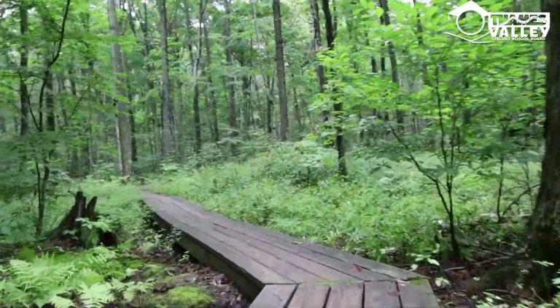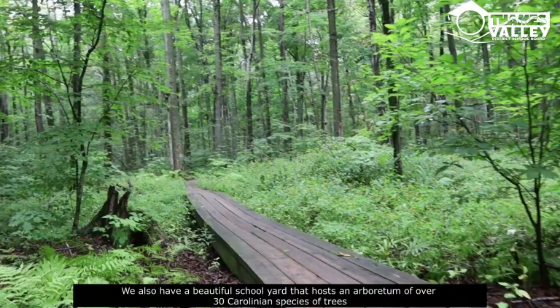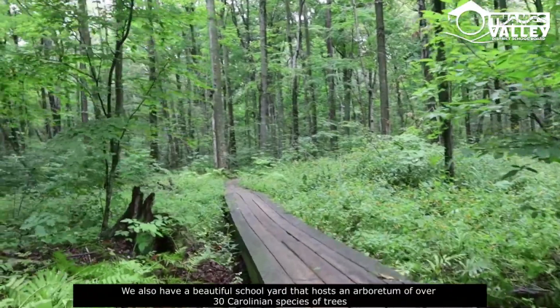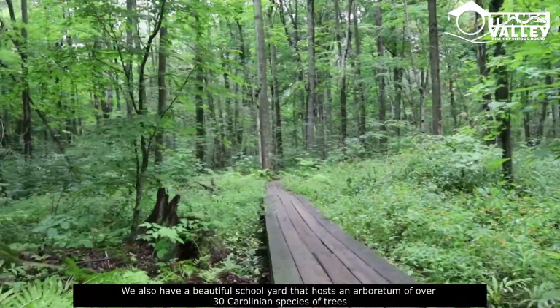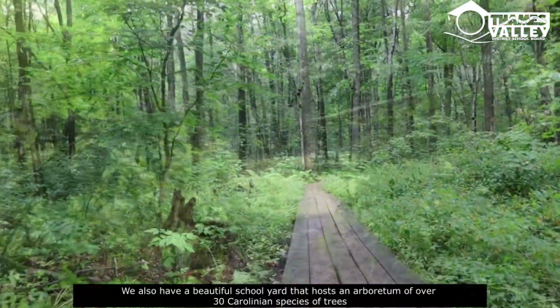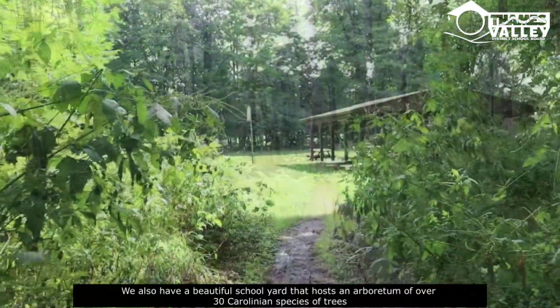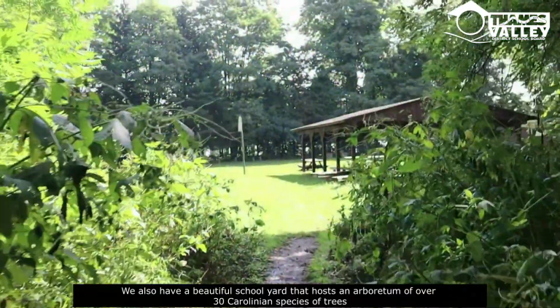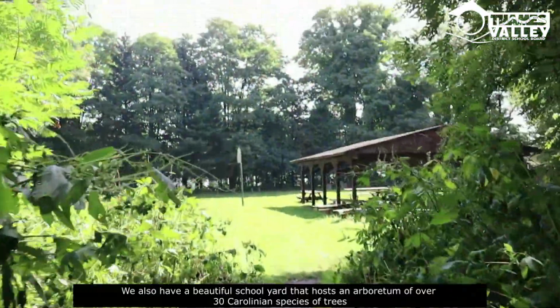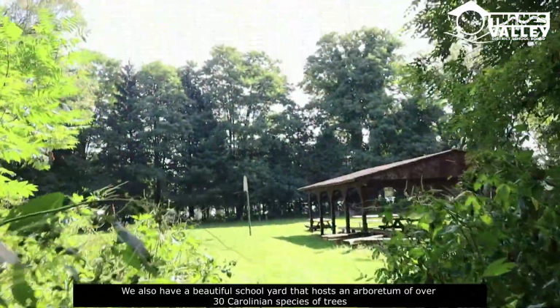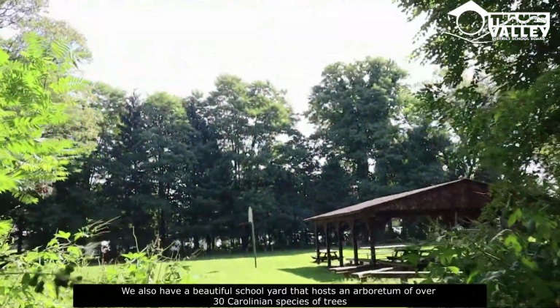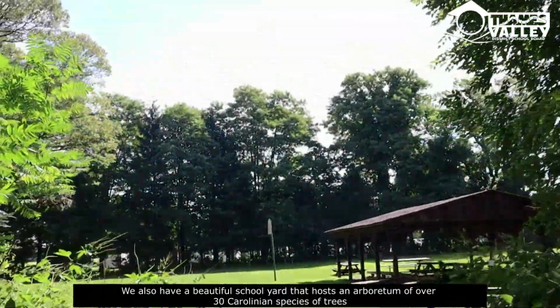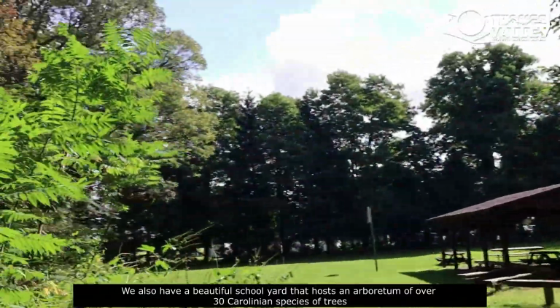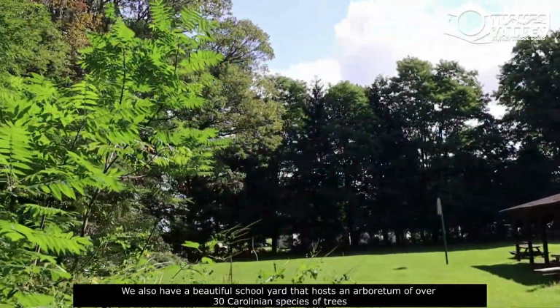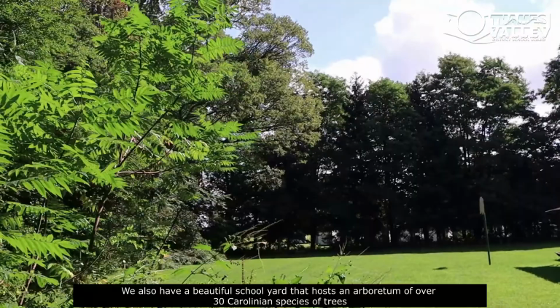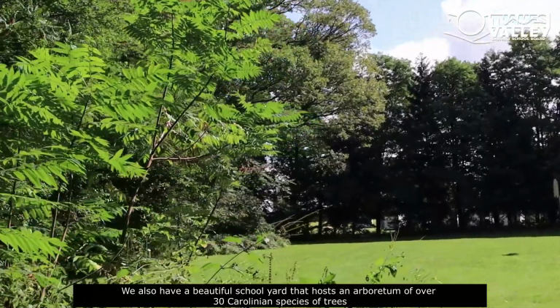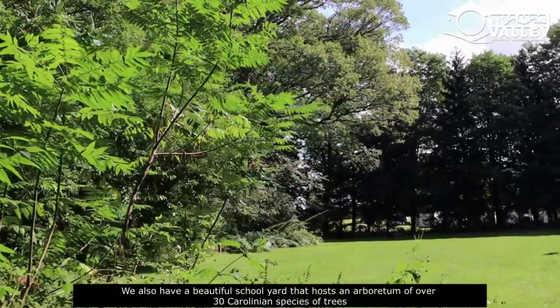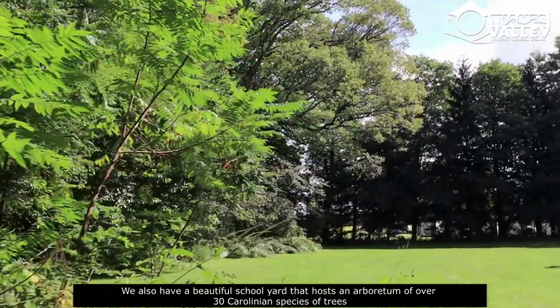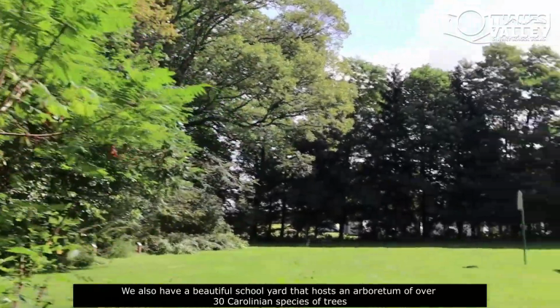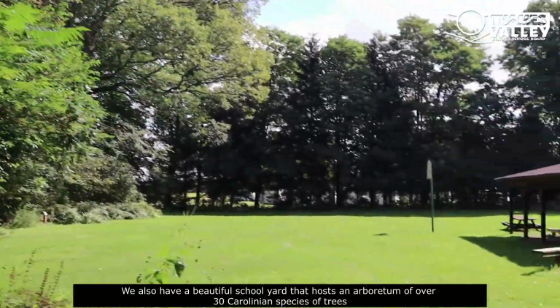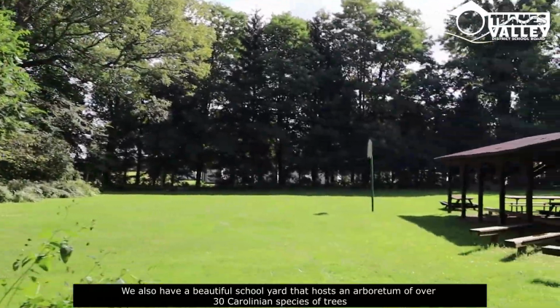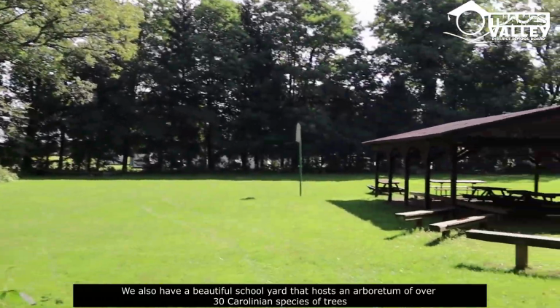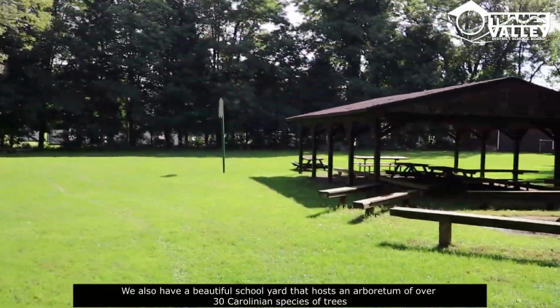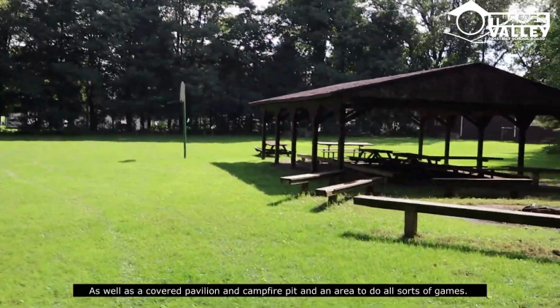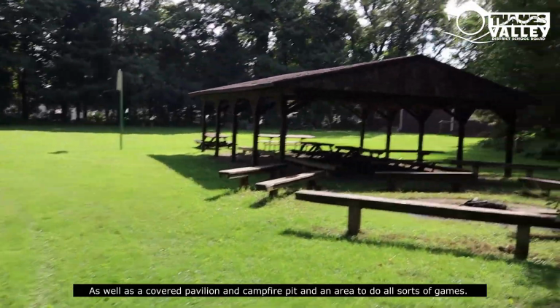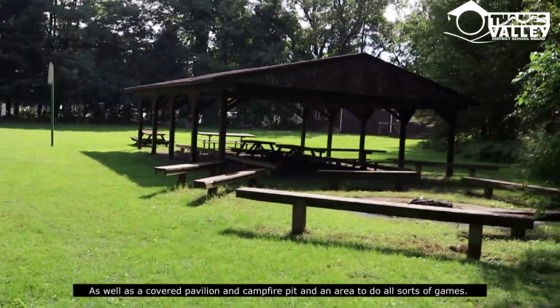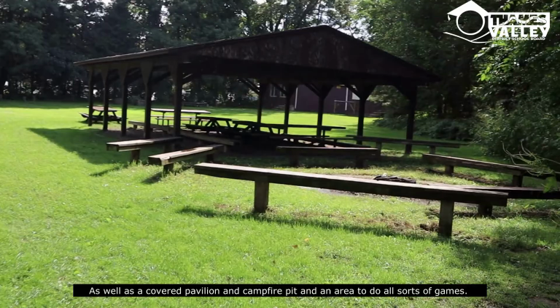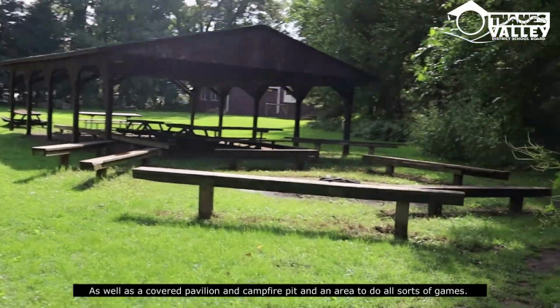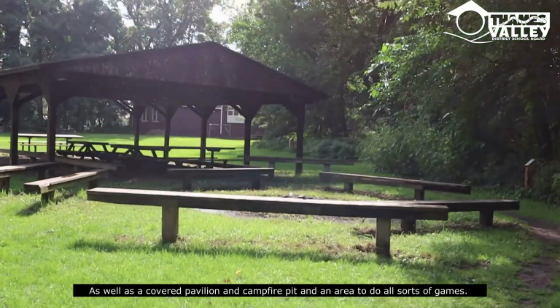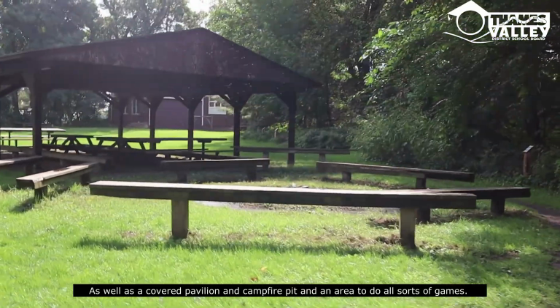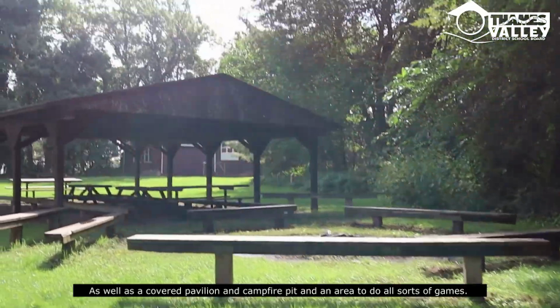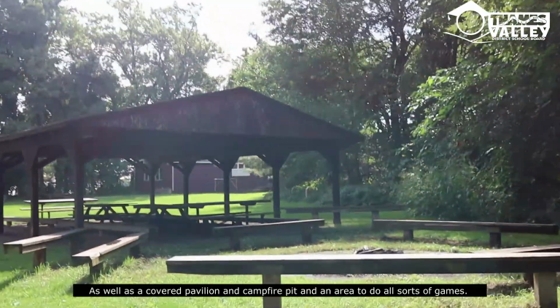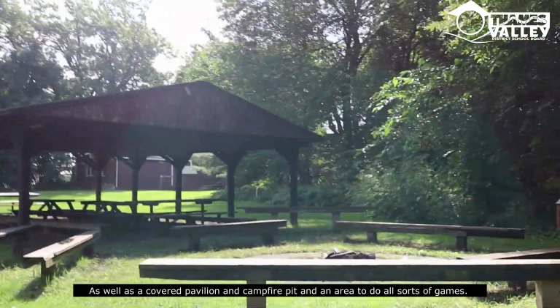We also have a beautiful schoolyard that hosts an arboretum of over 30 Carolinian species of trees, as well as a covered pavilion and campfire pit, and an area to do all sorts of games.